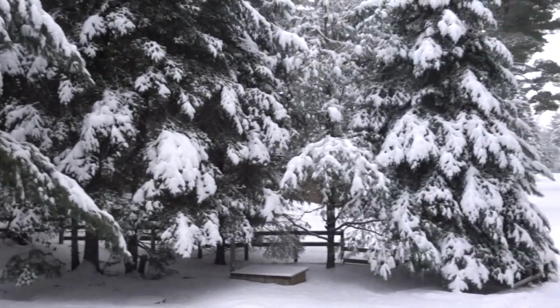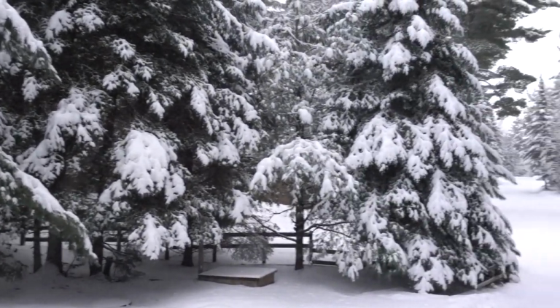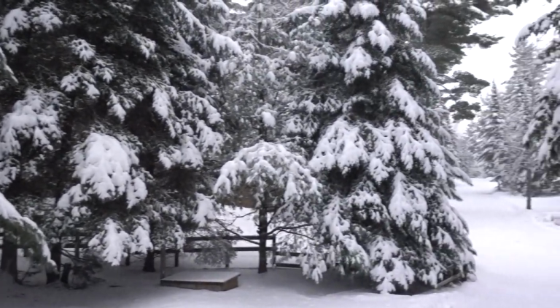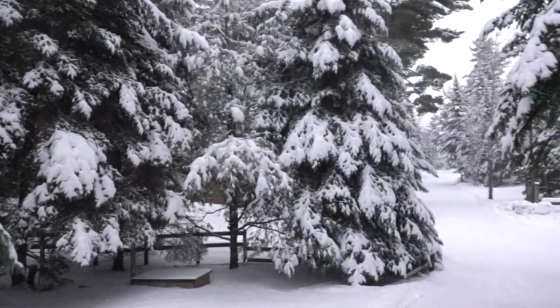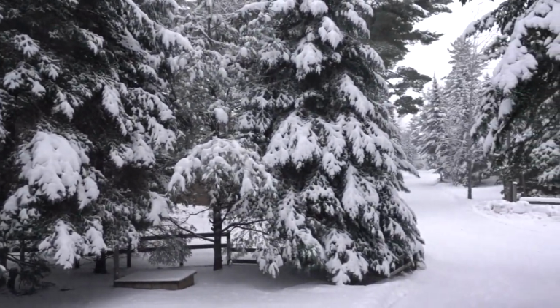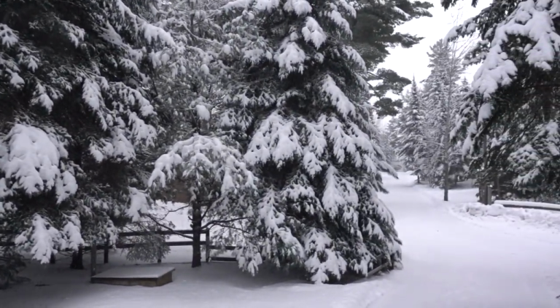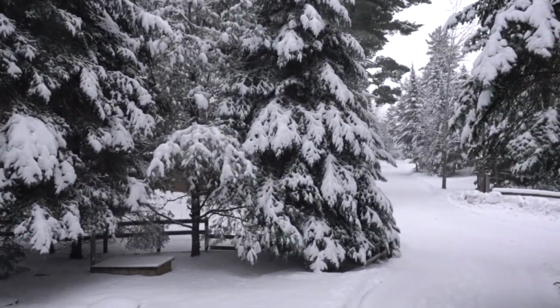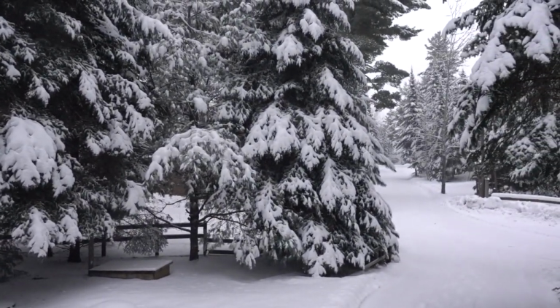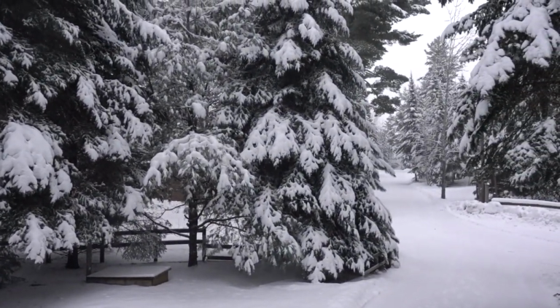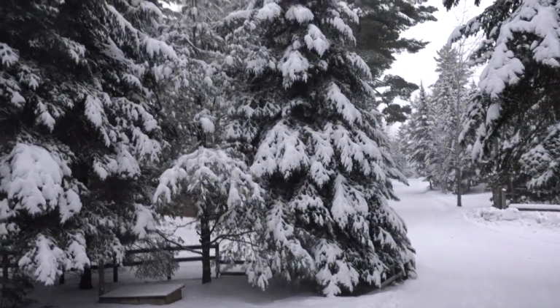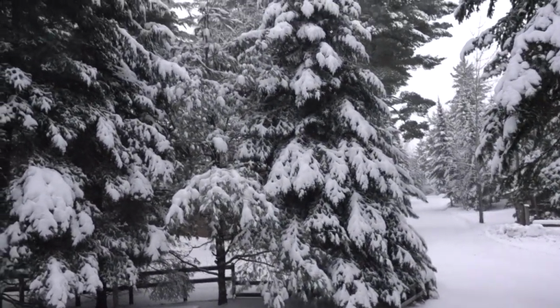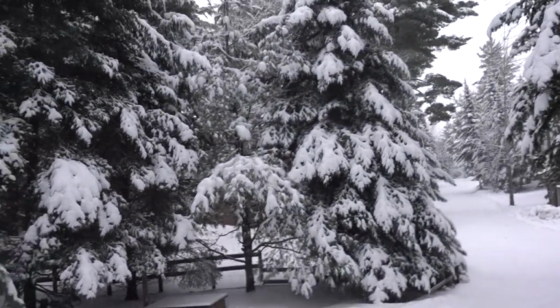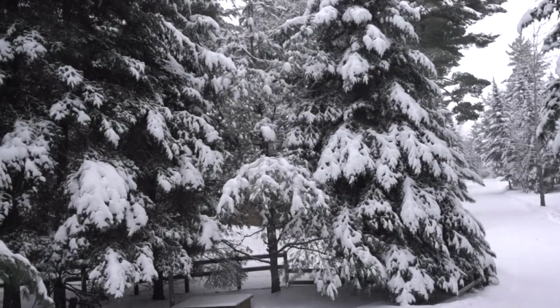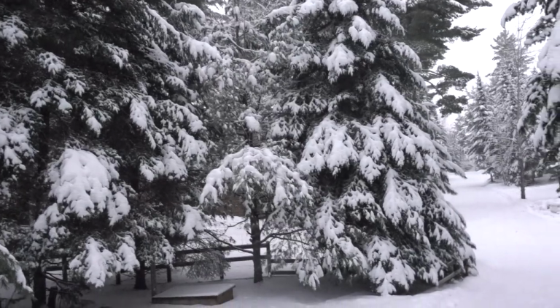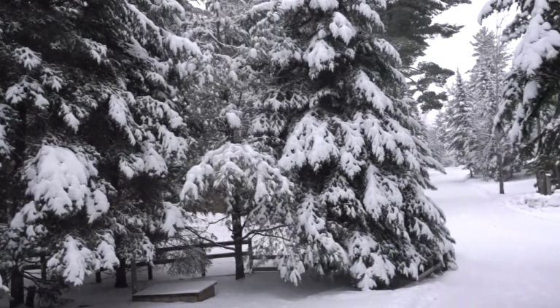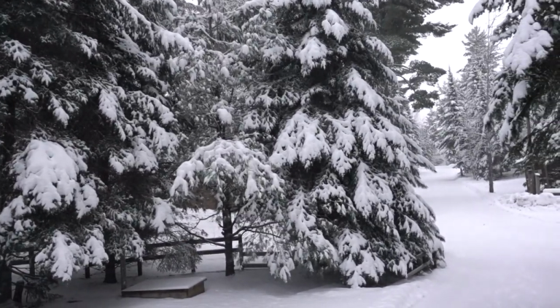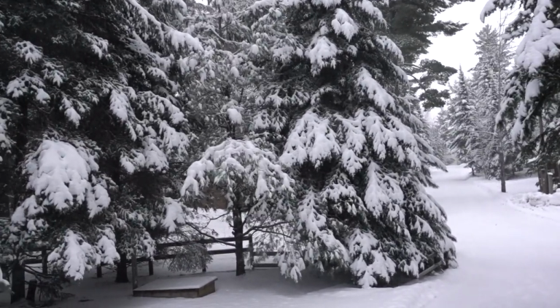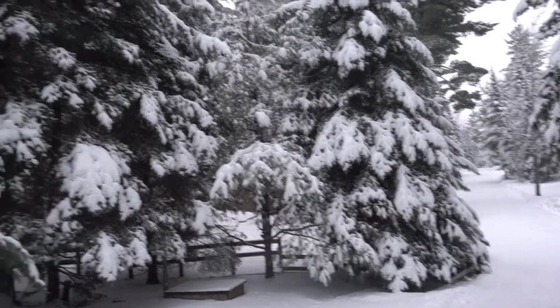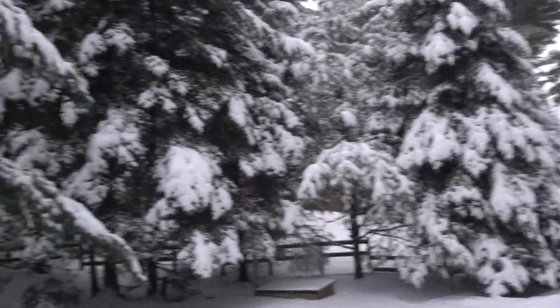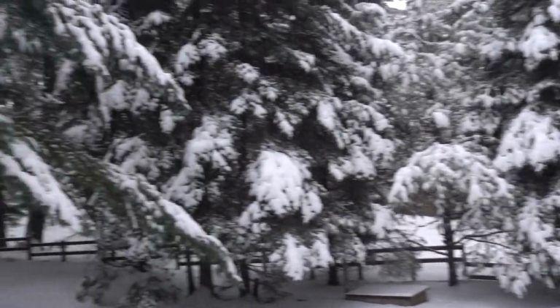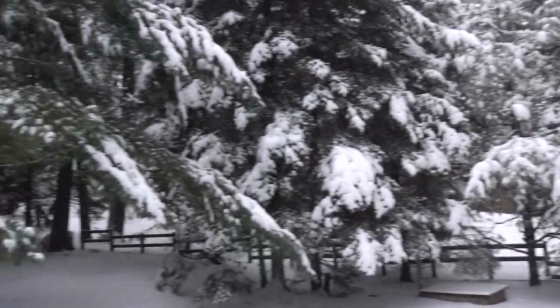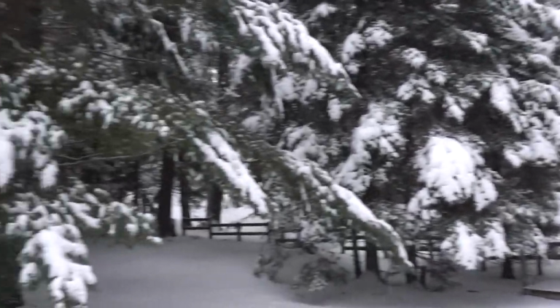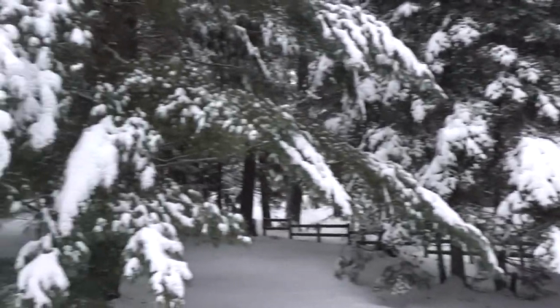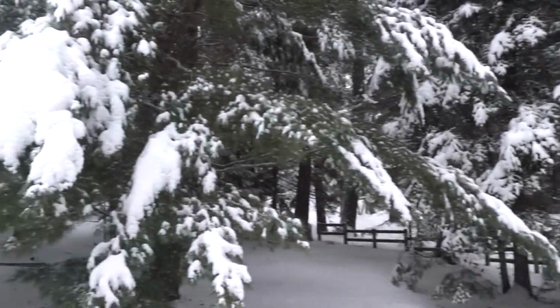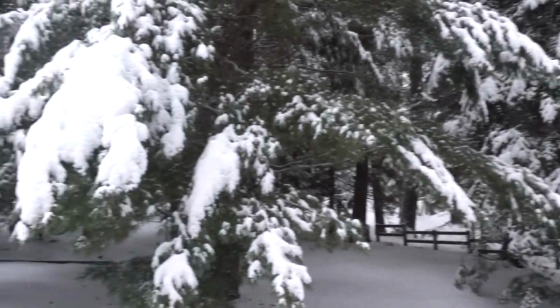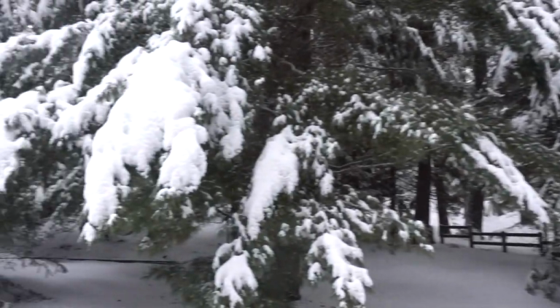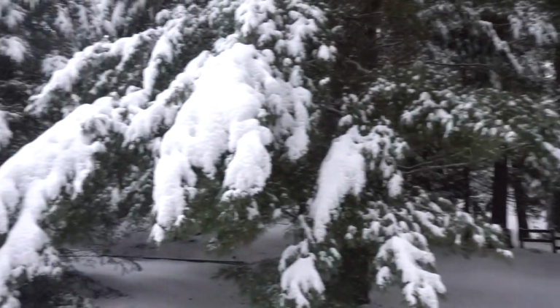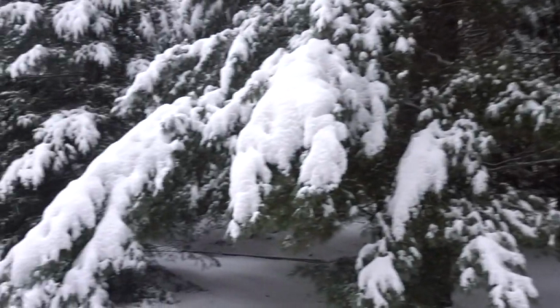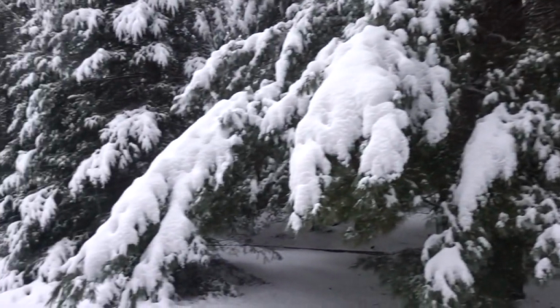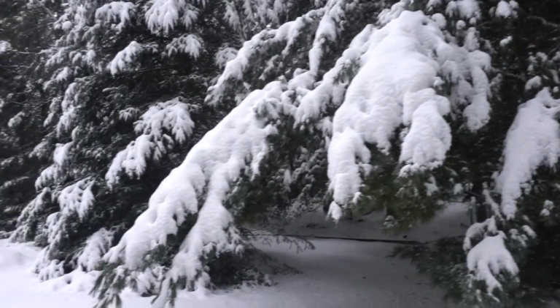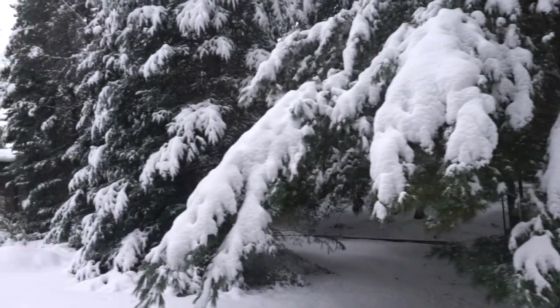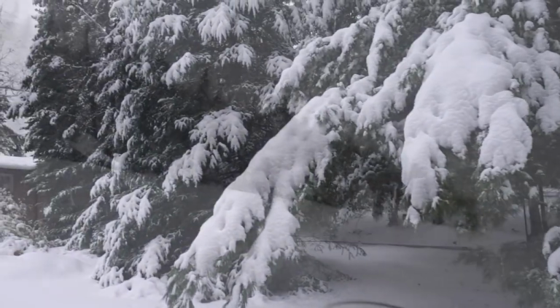We'll go drill a hole in the lake today. We haven't drilled a hole out there in ten days, and it's been pretty cold. We'll see how much ice we've made over the last week and a half.